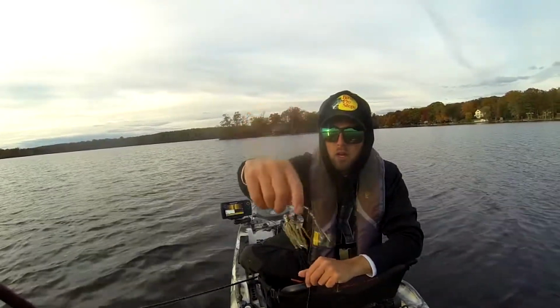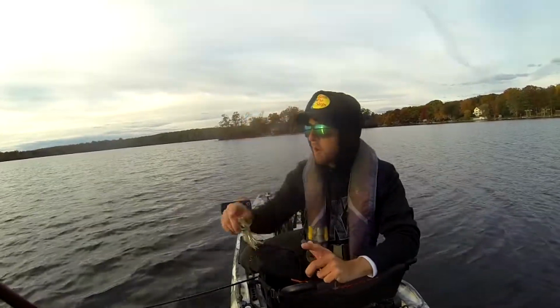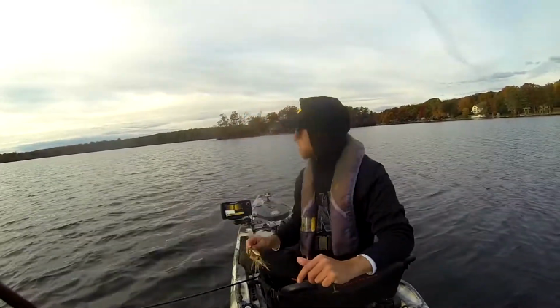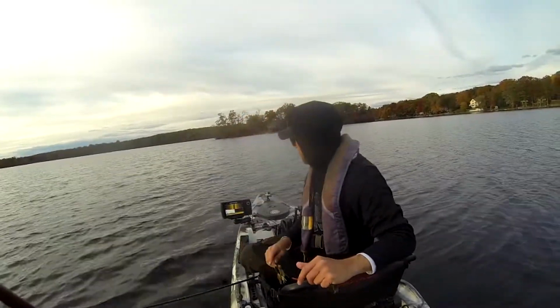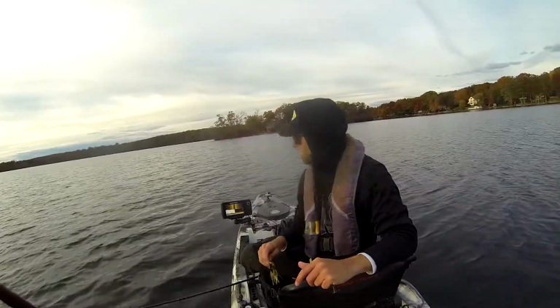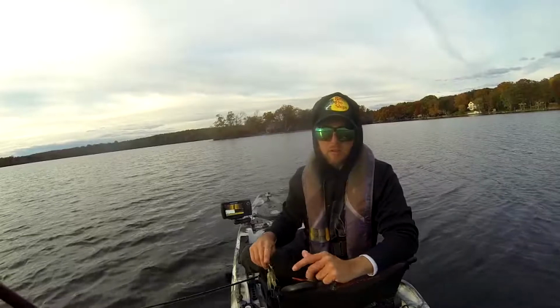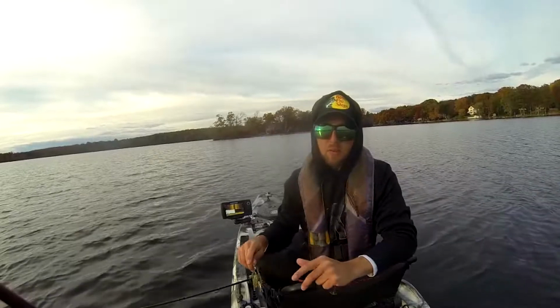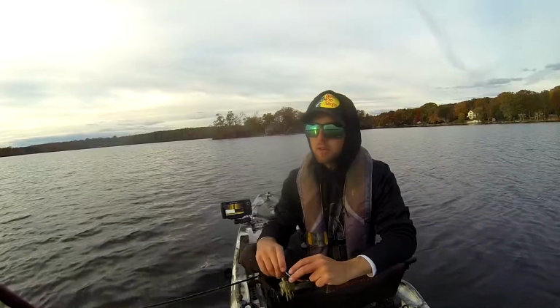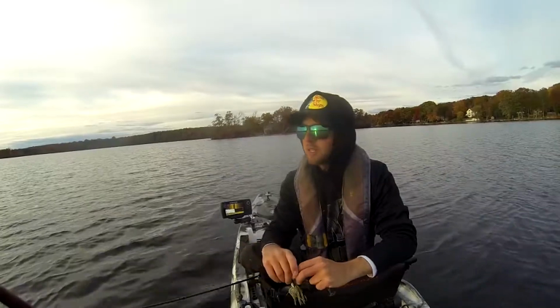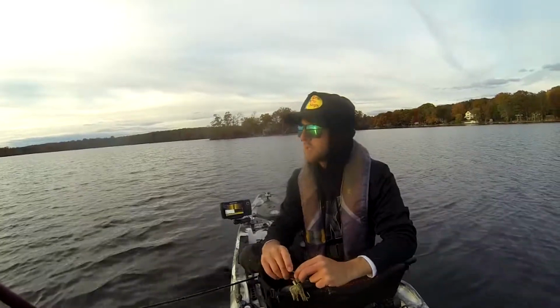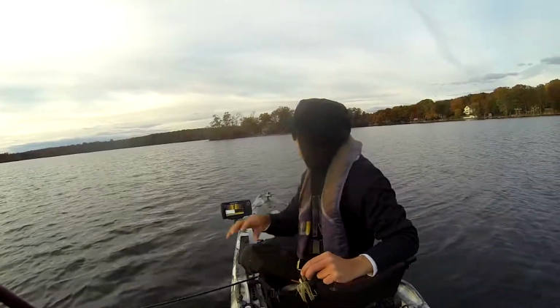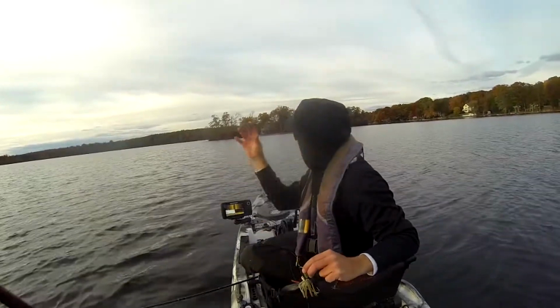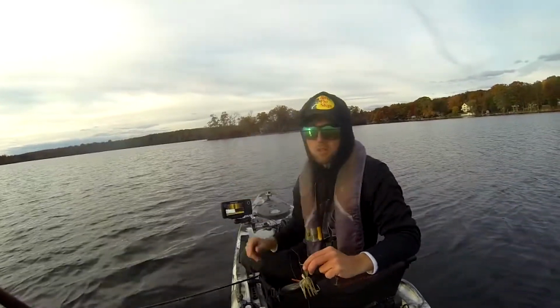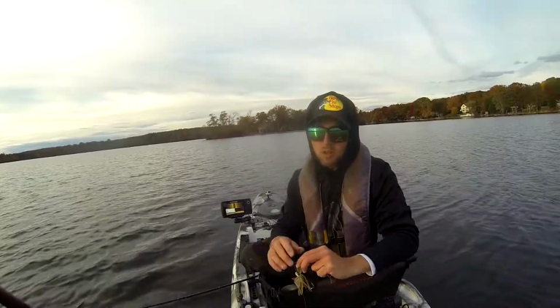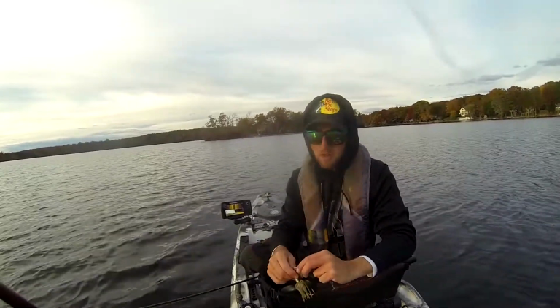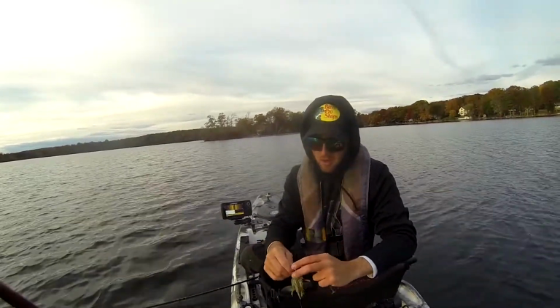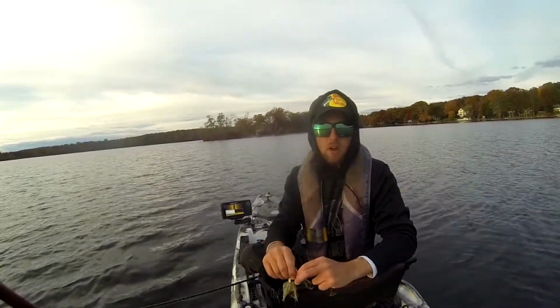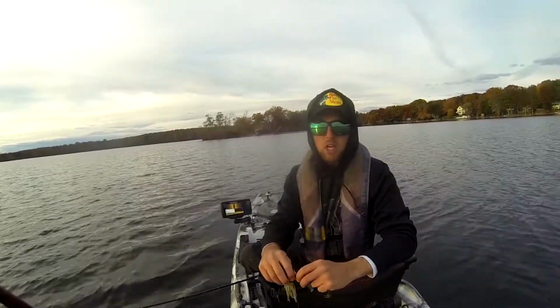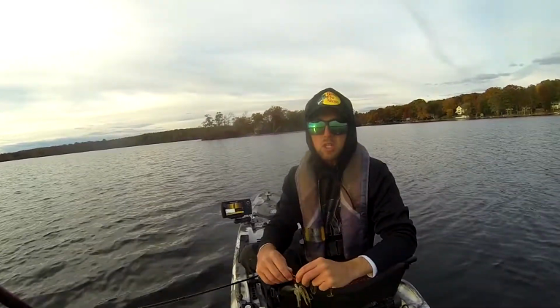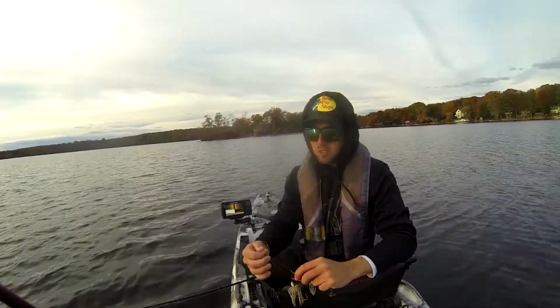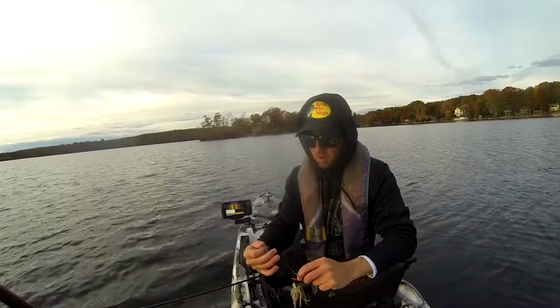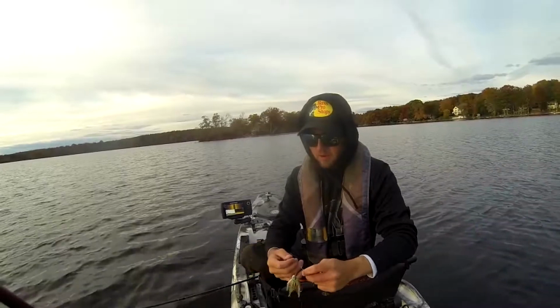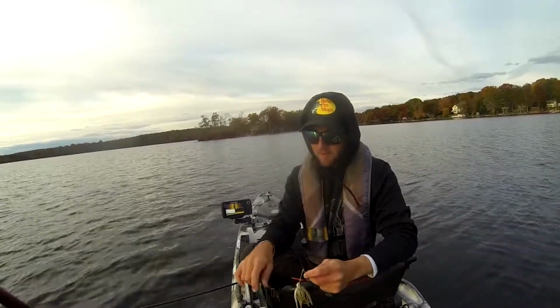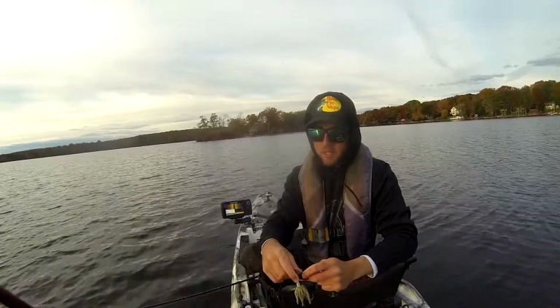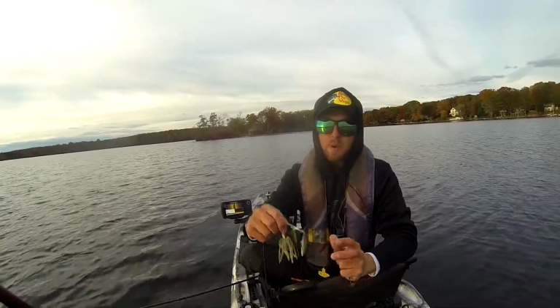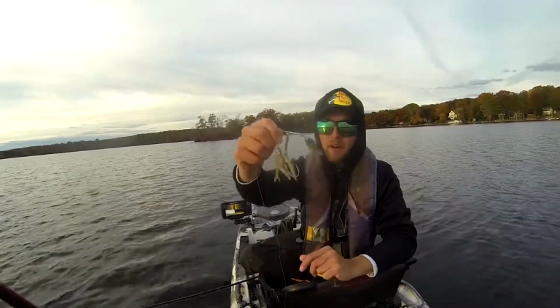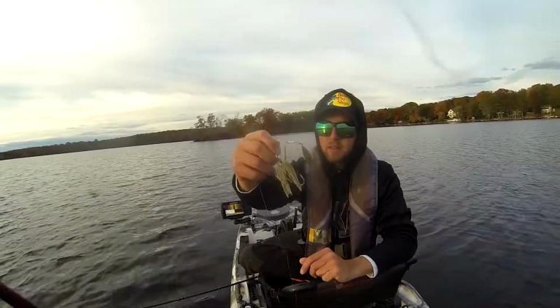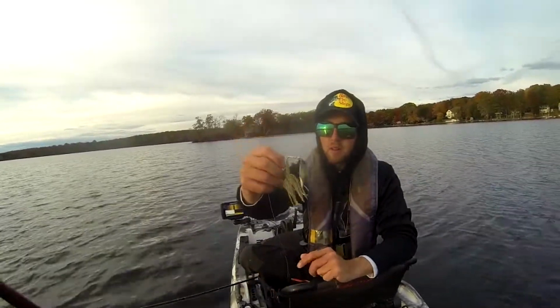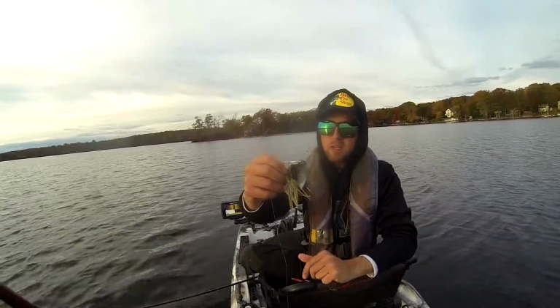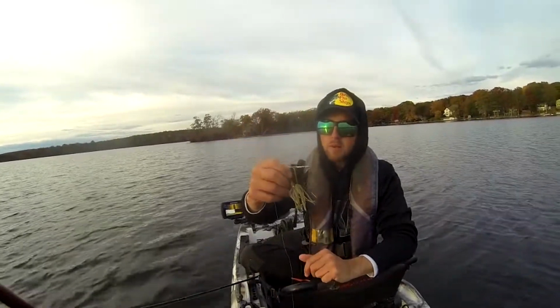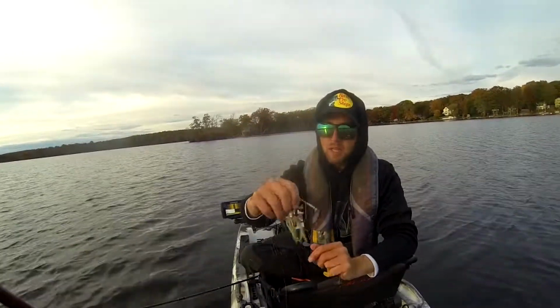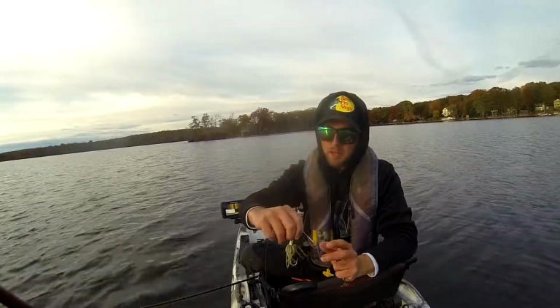The water we're fishing is pretty clear. It's 51 degrees — as you can see, the leaves and the trees are all falling or changing. It's cold out. But this spinnerbait right here is an awesome option this time of year.